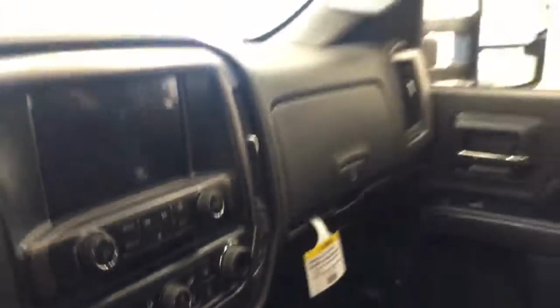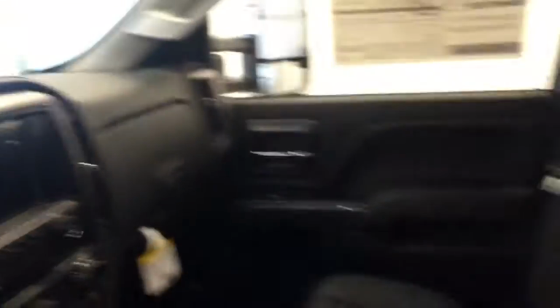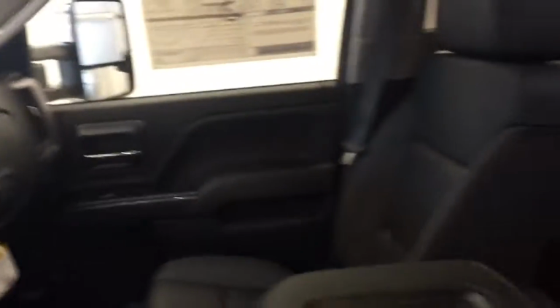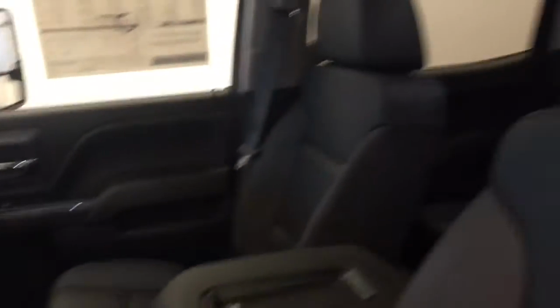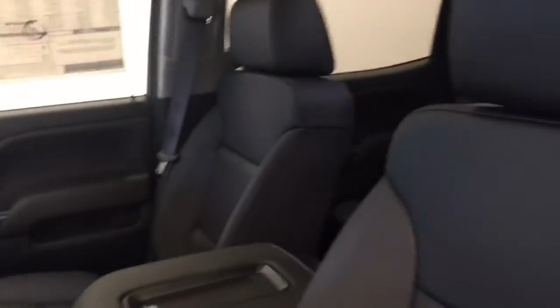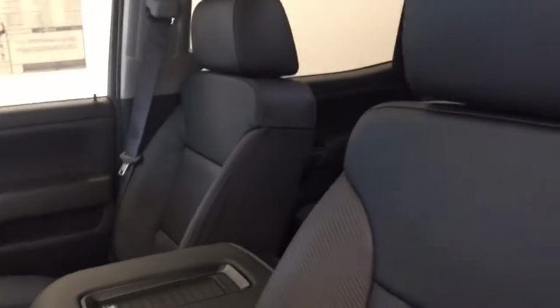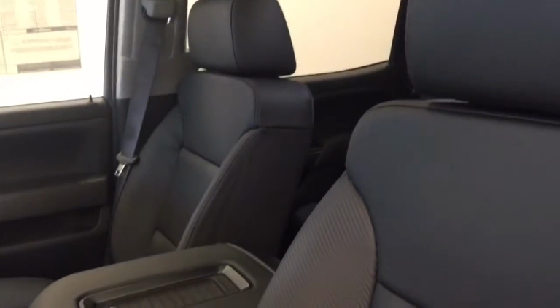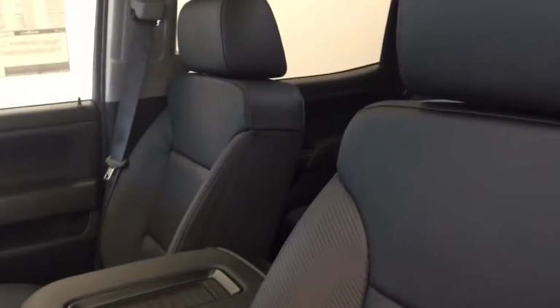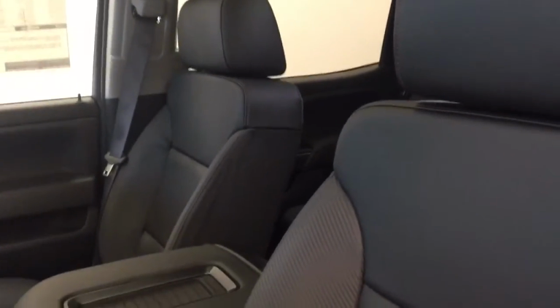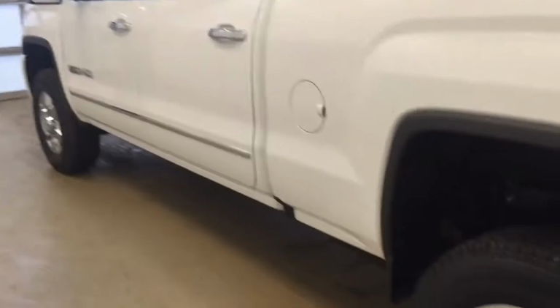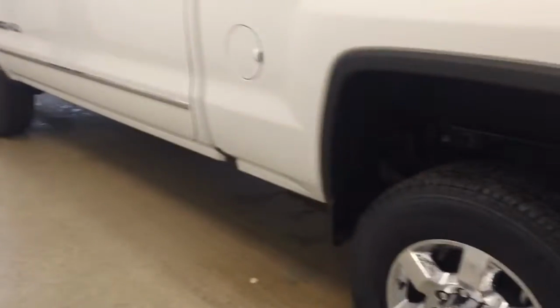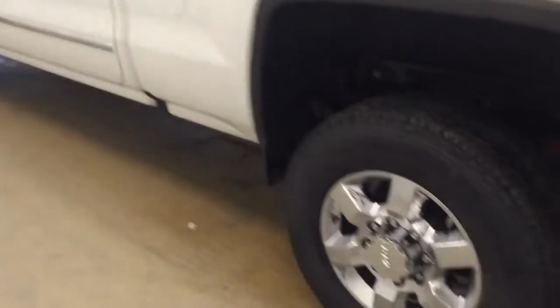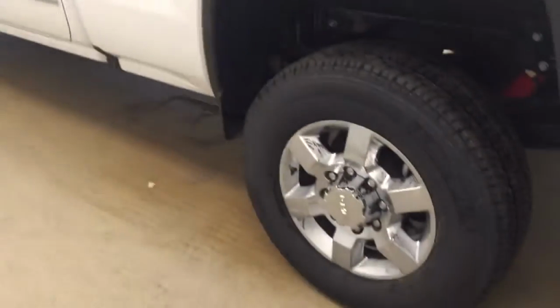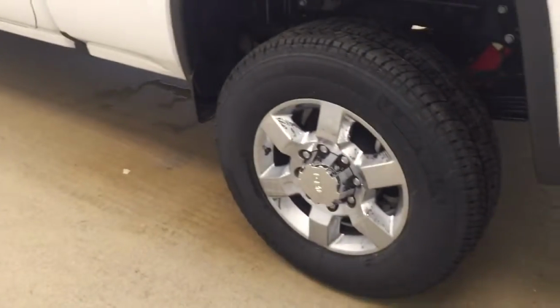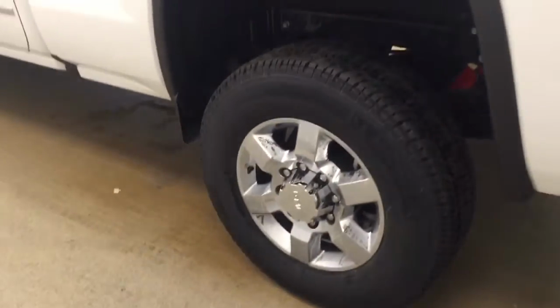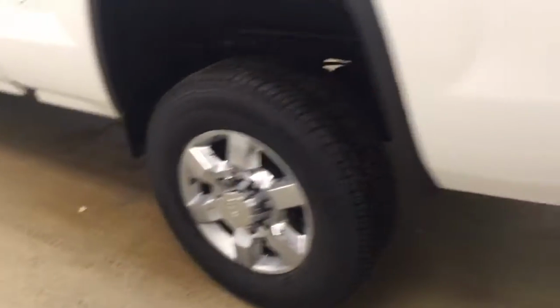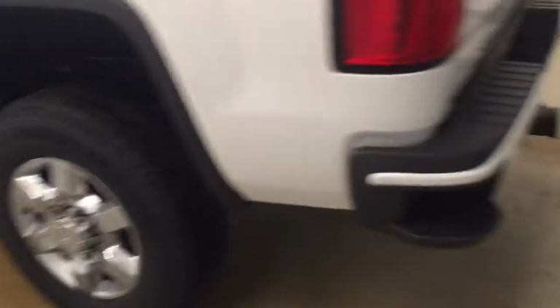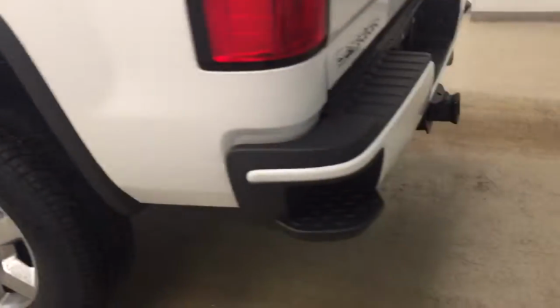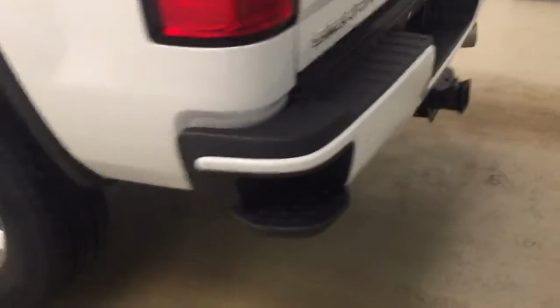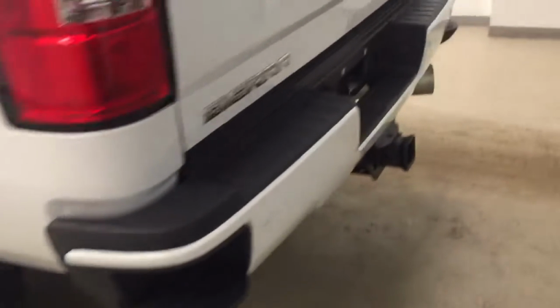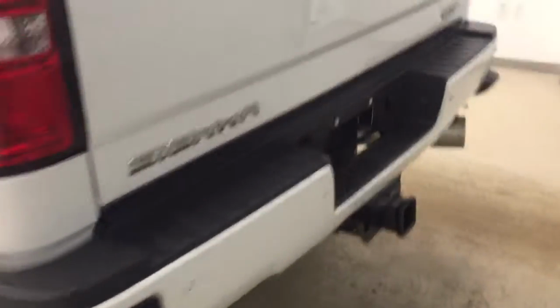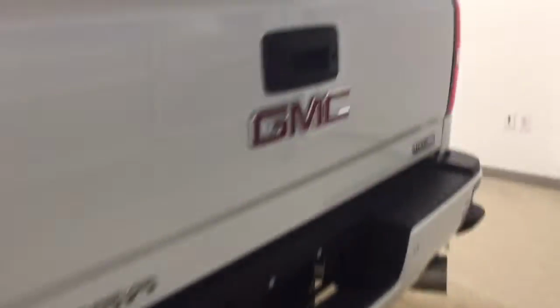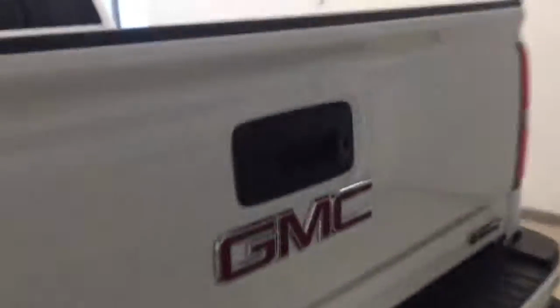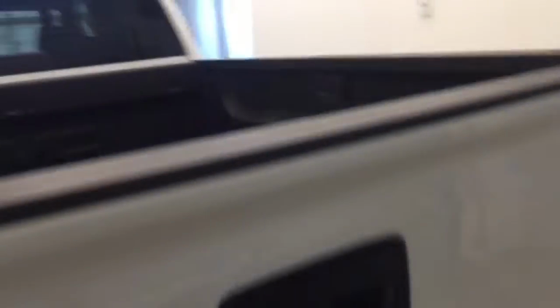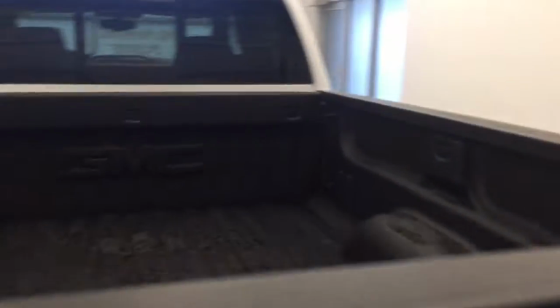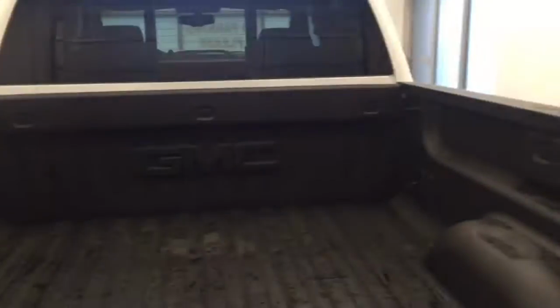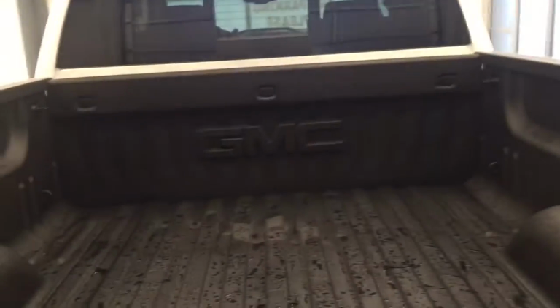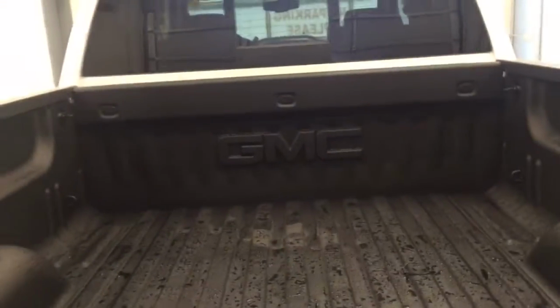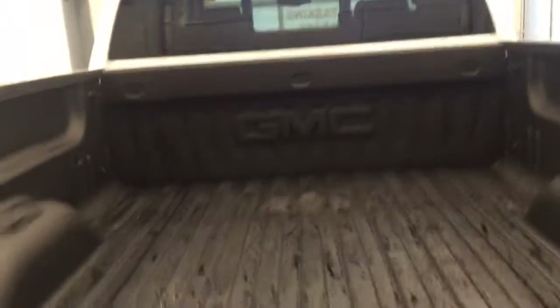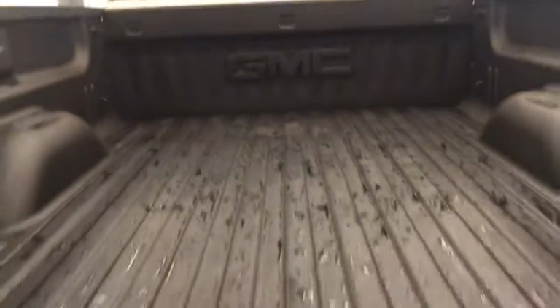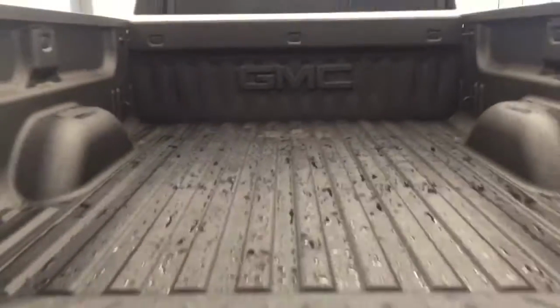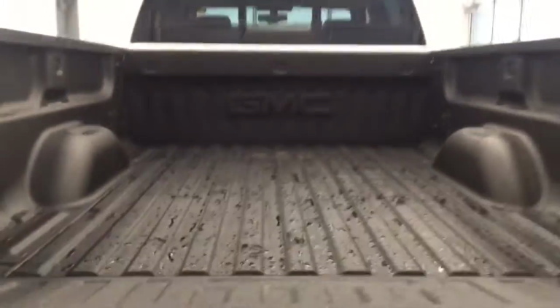Our interior color today is Jet Black and Spice Red. This vehicle comes equipped with 18-inch chrome alloy rims, tailgate step, rear parking assist, backup camera, spray-on box liner, and additional cargo space.